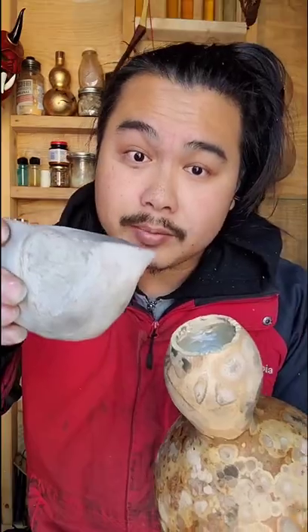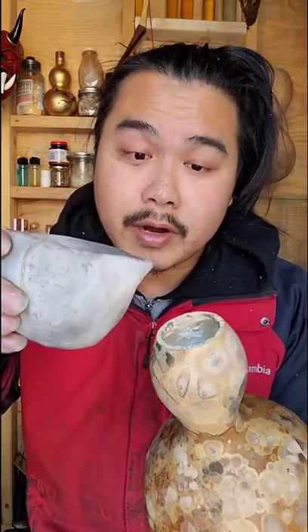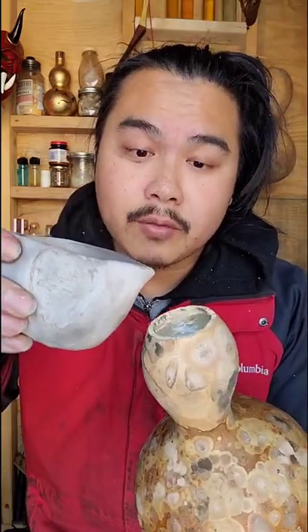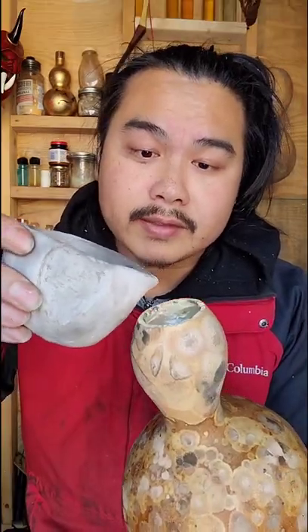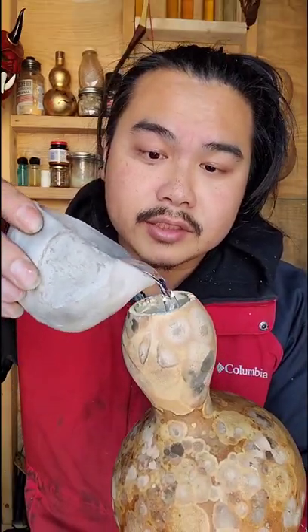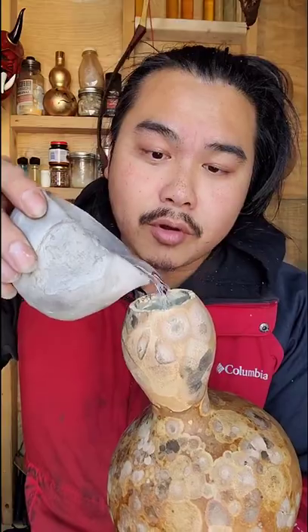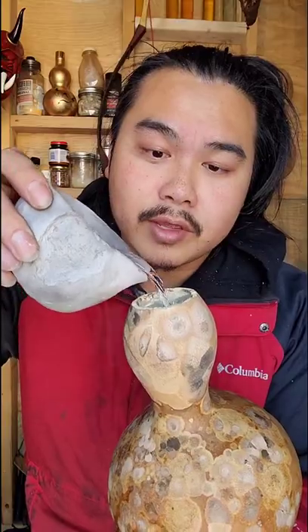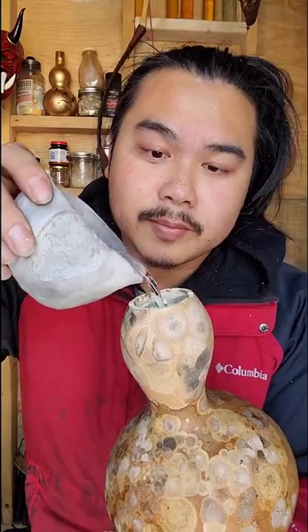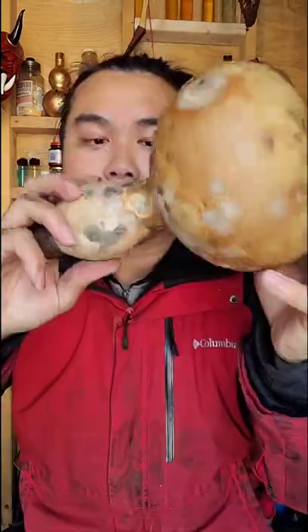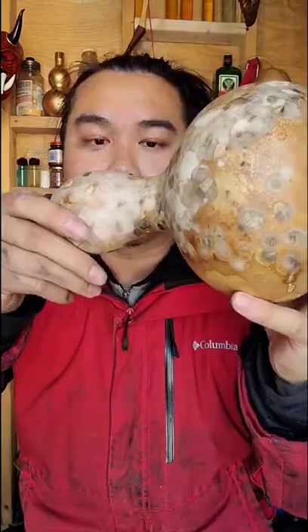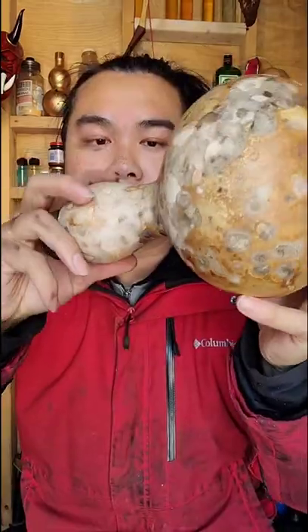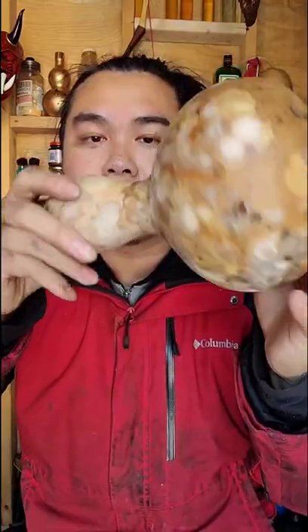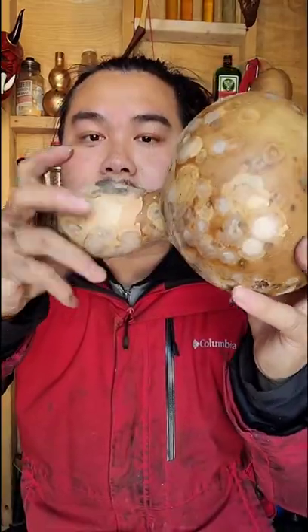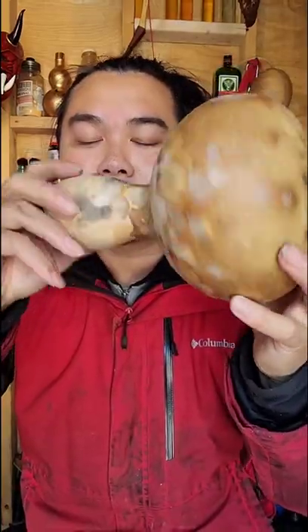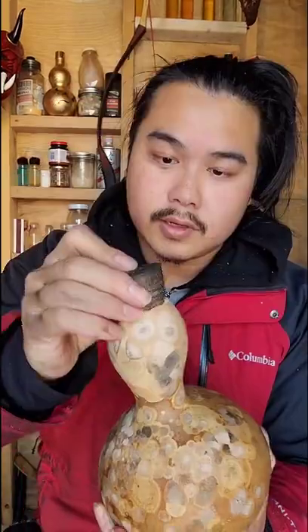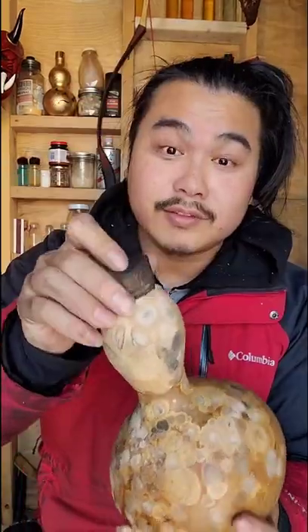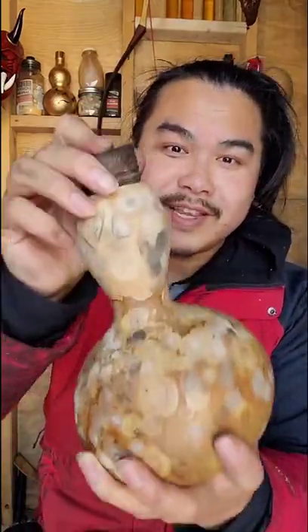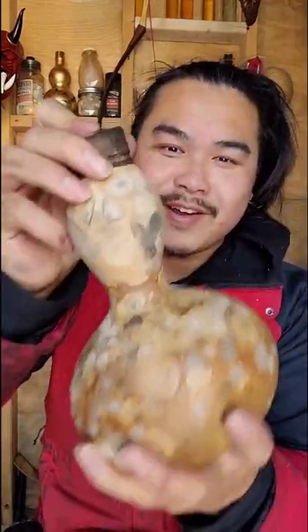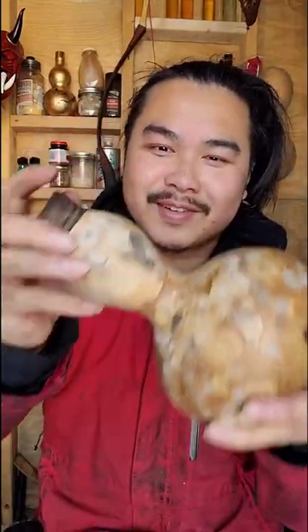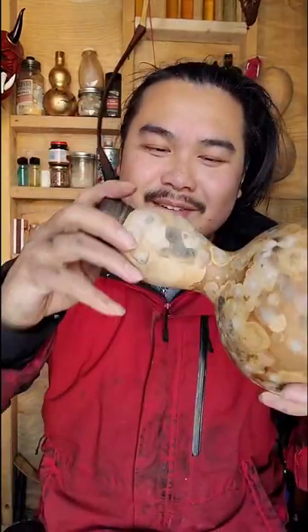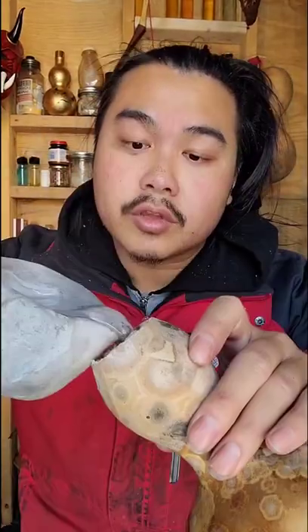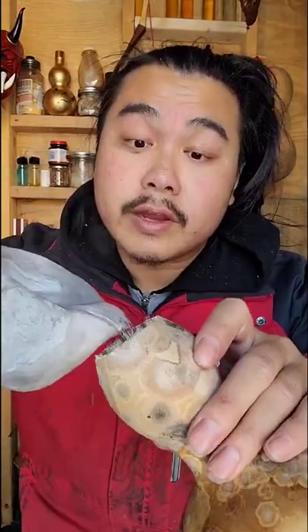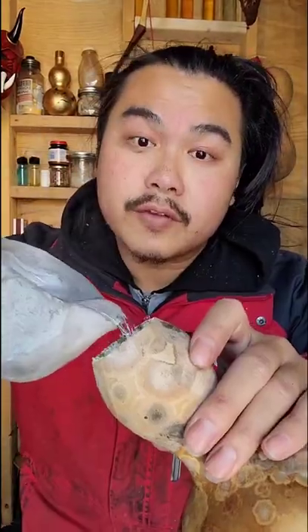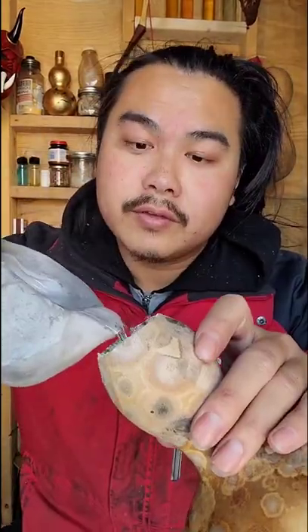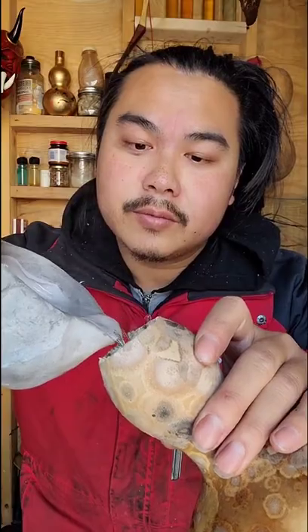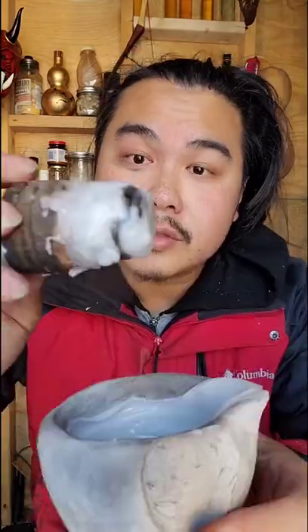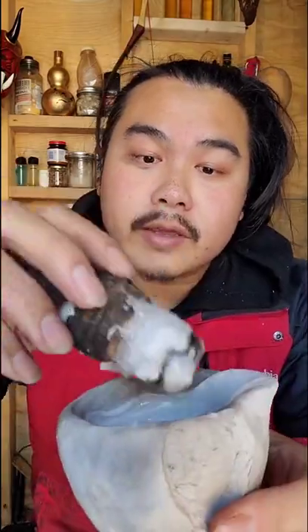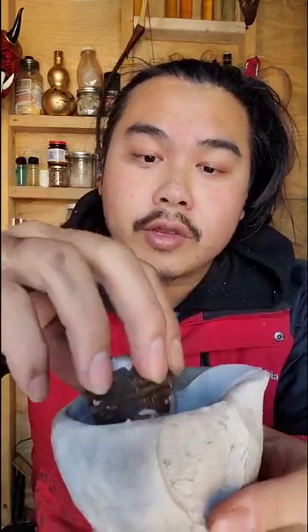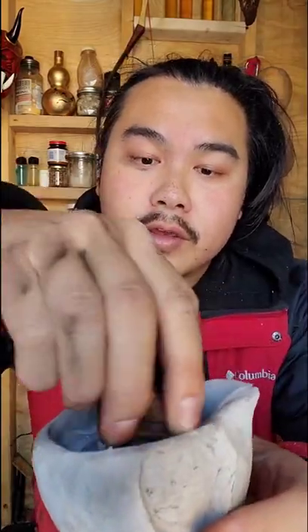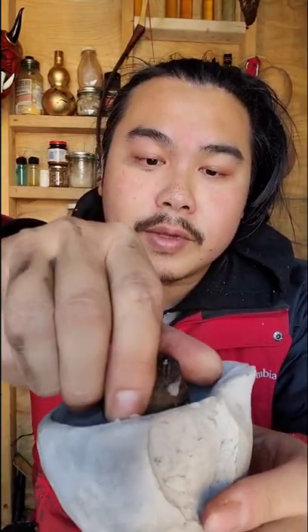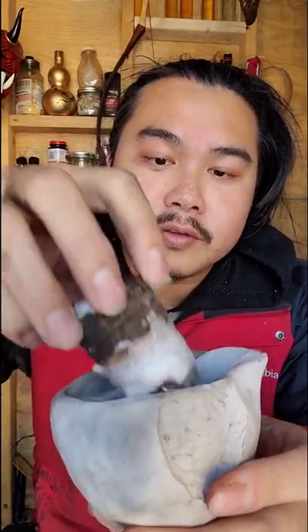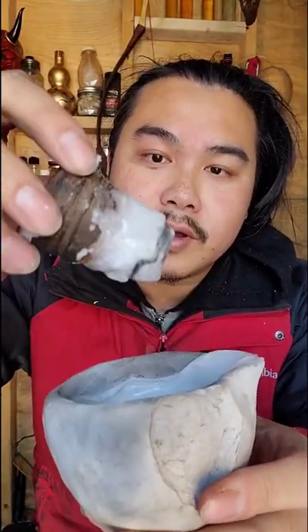Heat up the paraffin wax and just pour it in. Let it coat the entire inside. Now just shake it around. Another layer if you need to. I also like coating this piece as well.